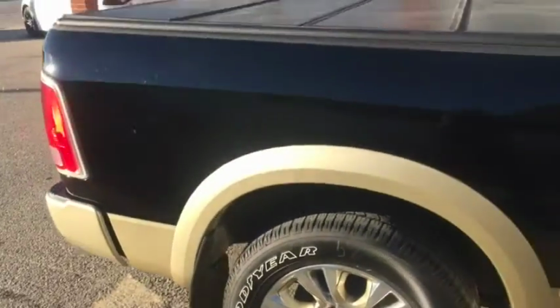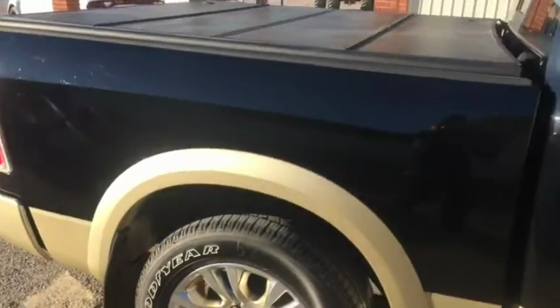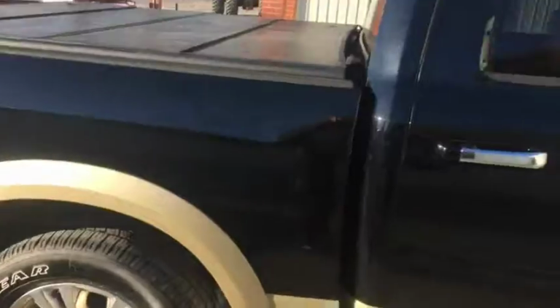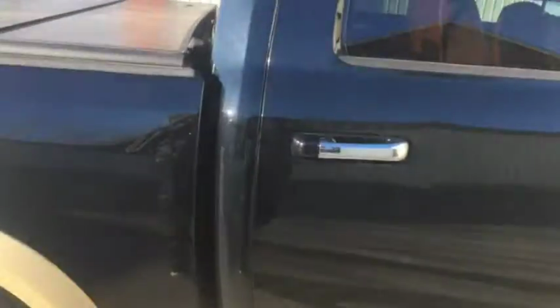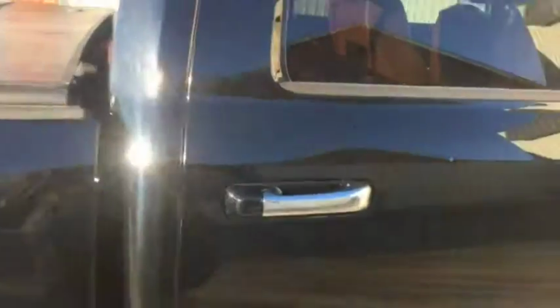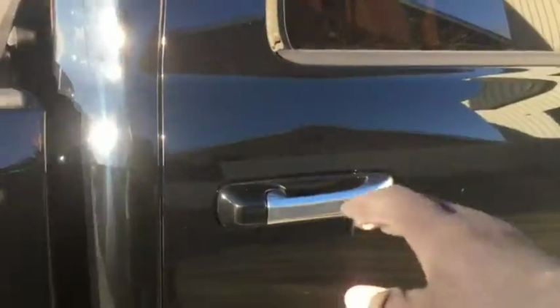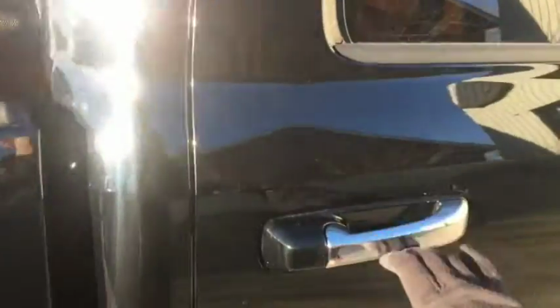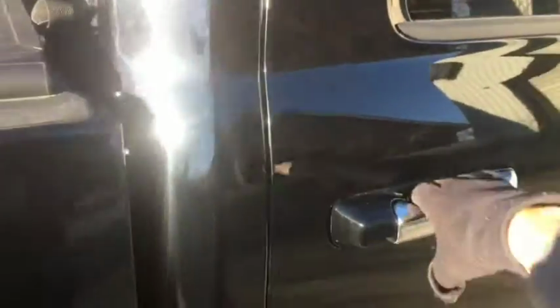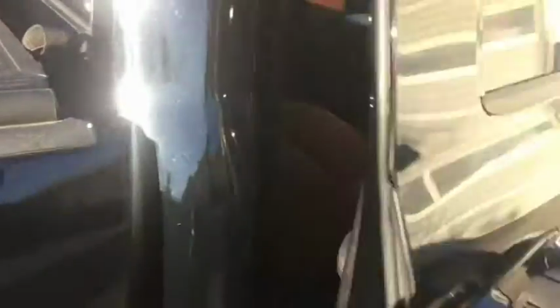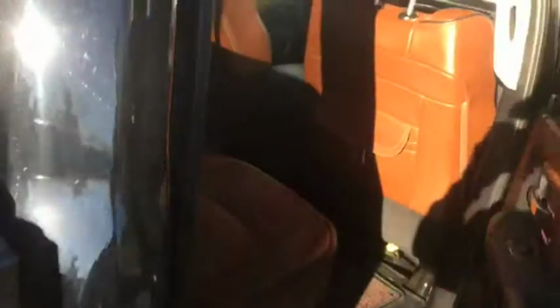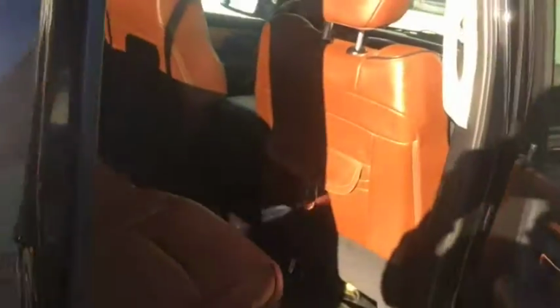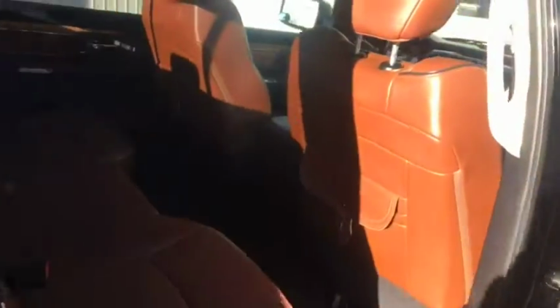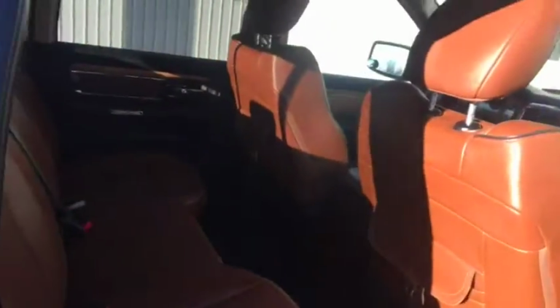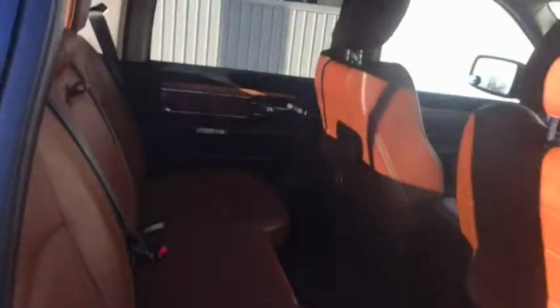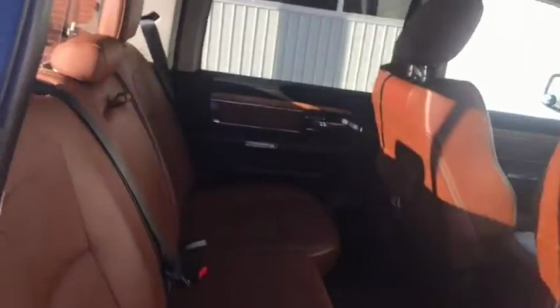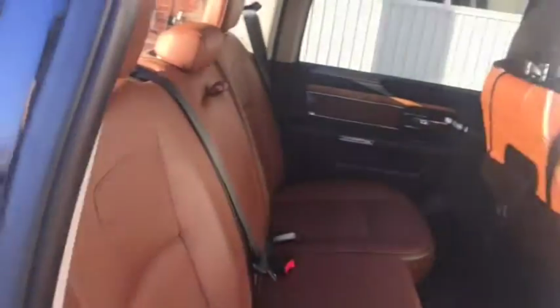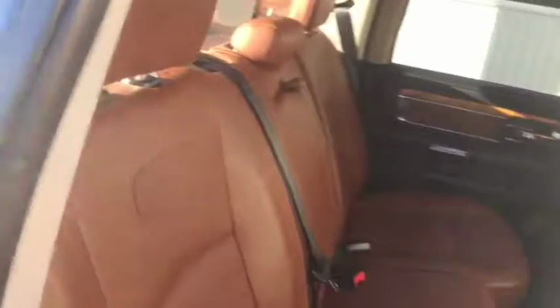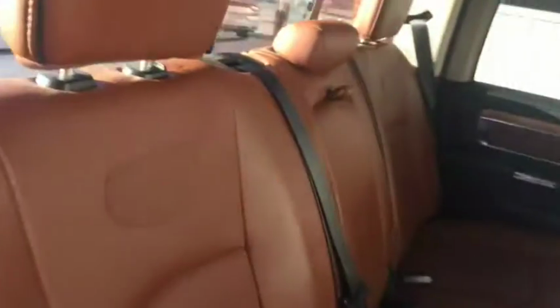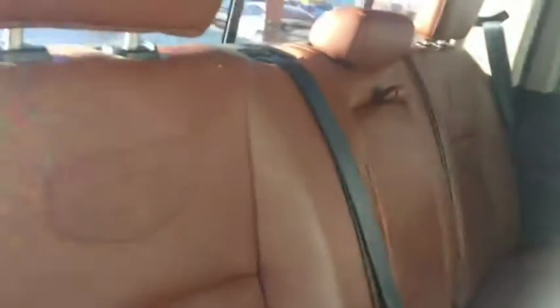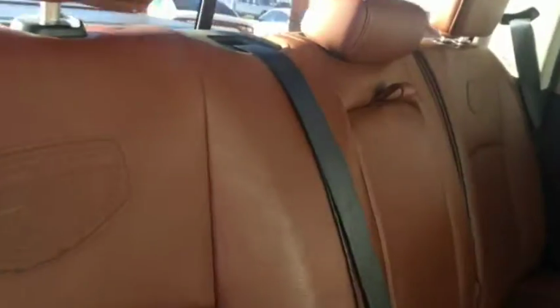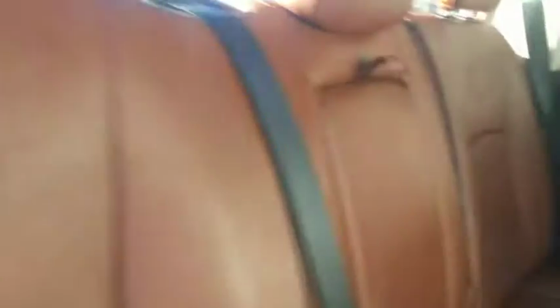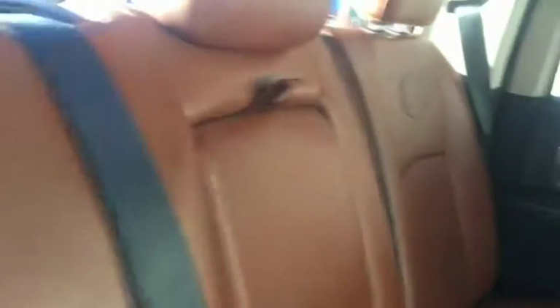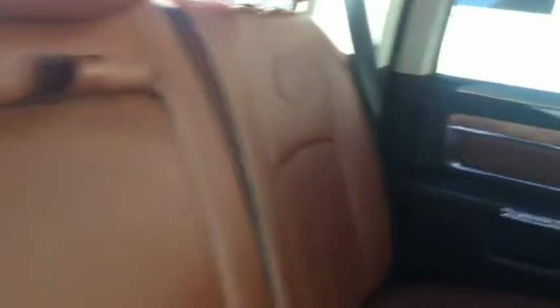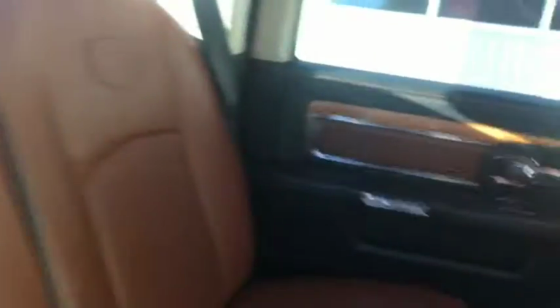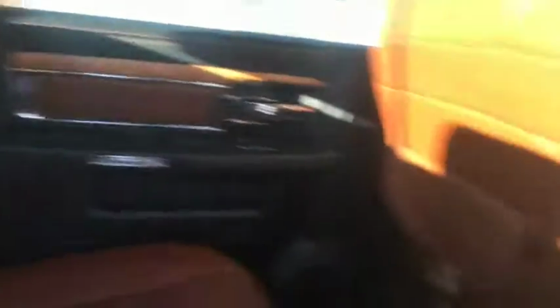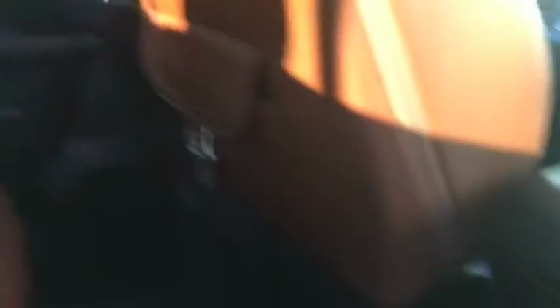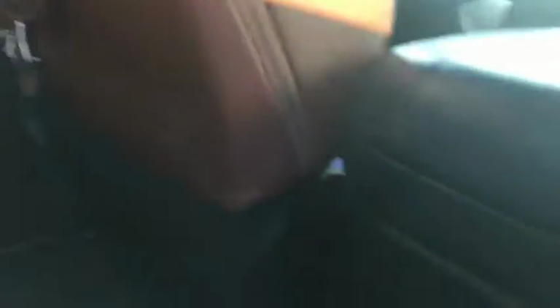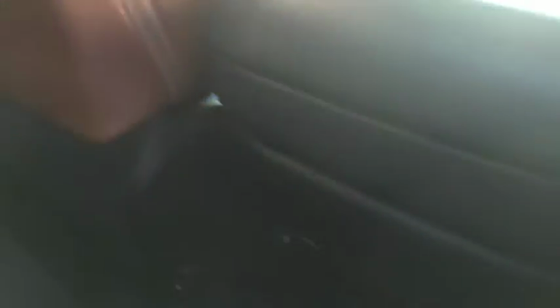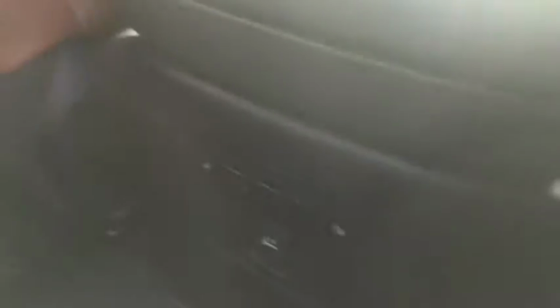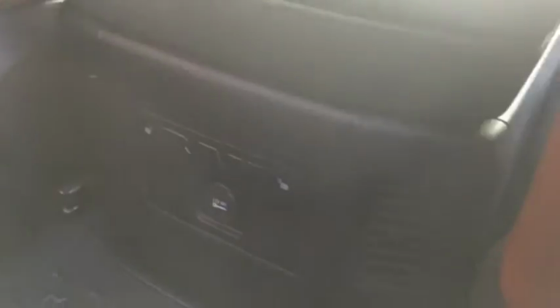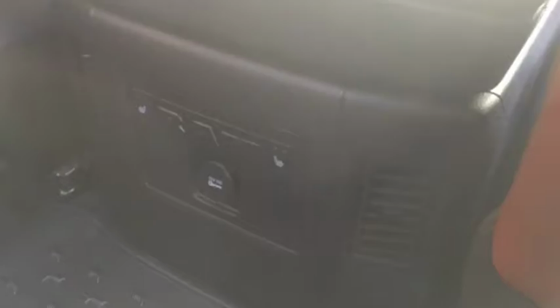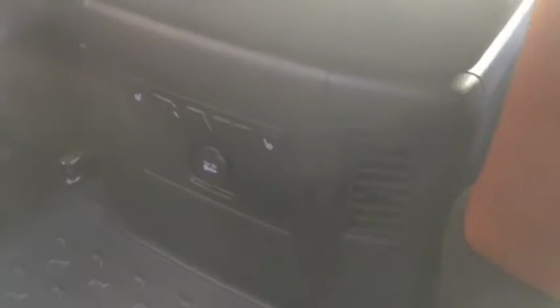Let's take a quick peek at the back here. Of course you have the Longhorn leather interior on the inside — looks very good in here. You do have heated seats in the back as well.